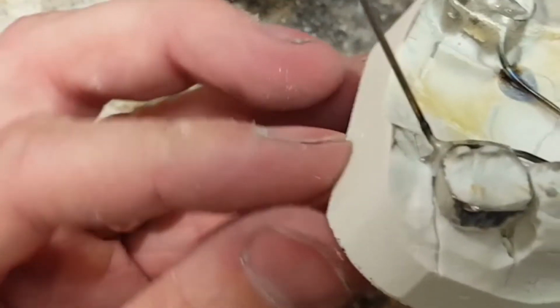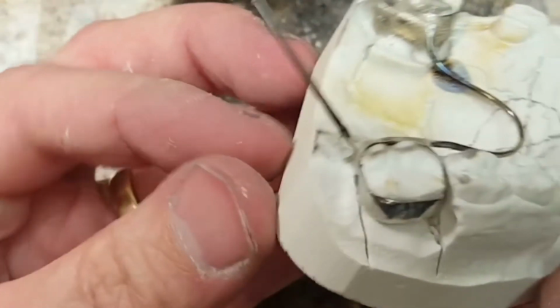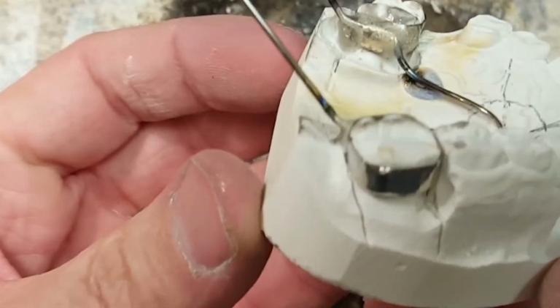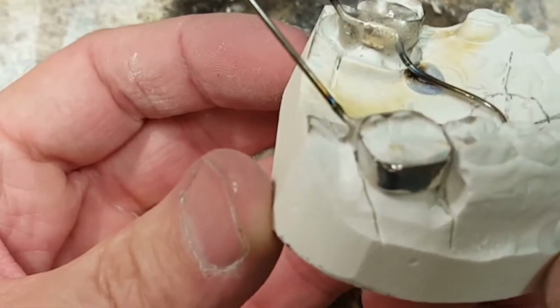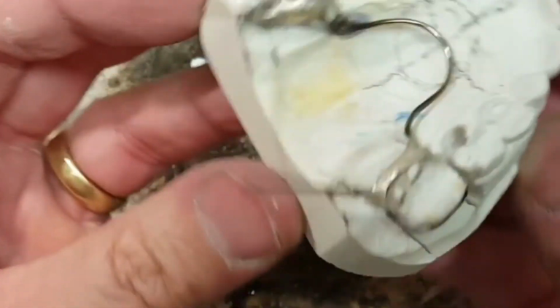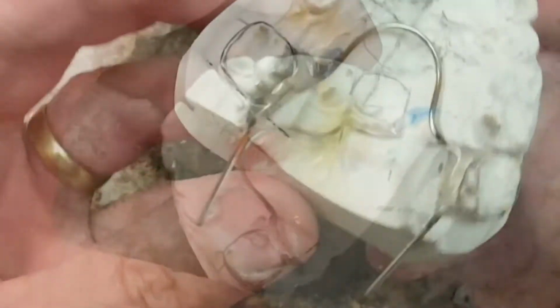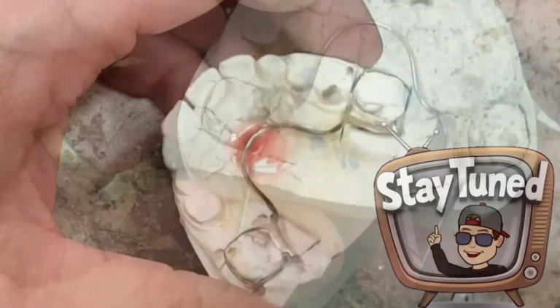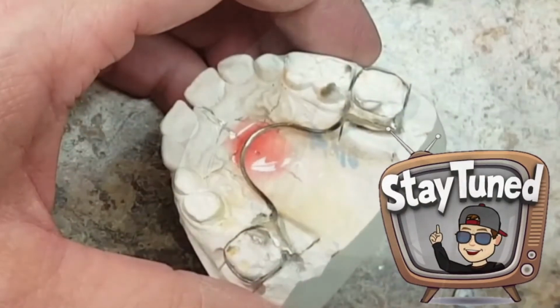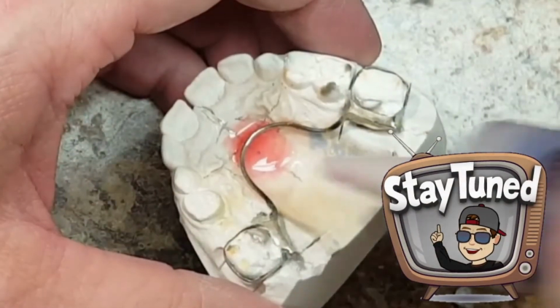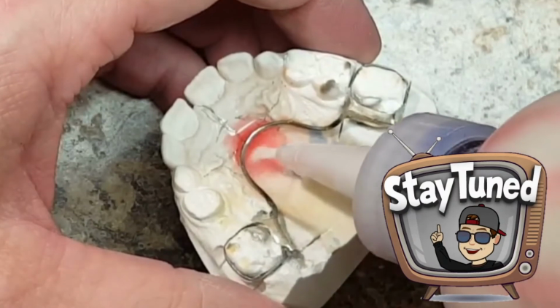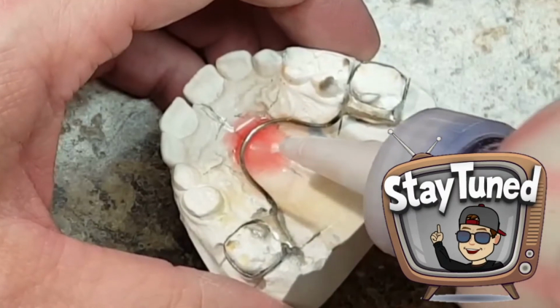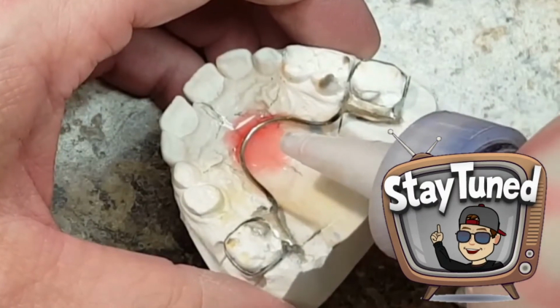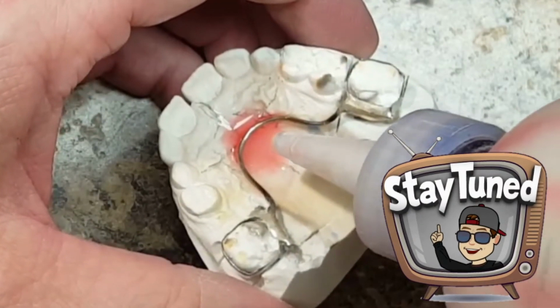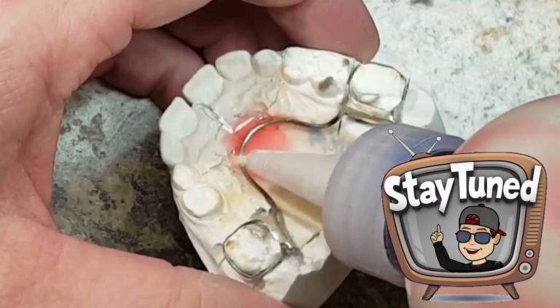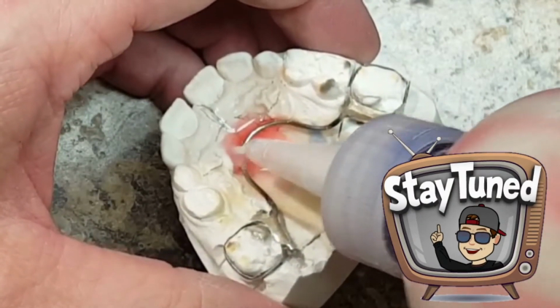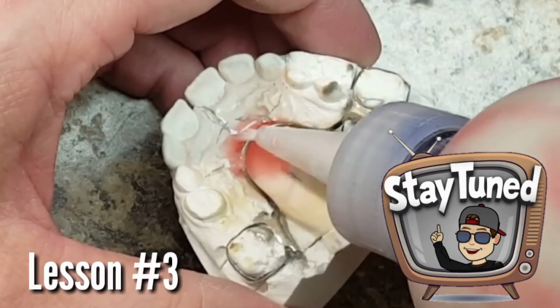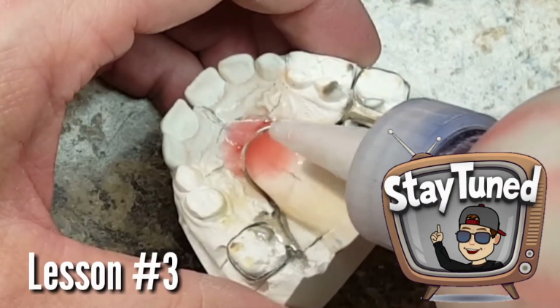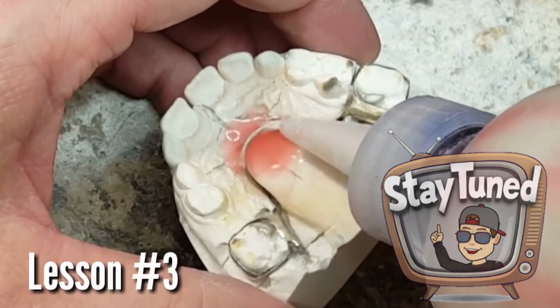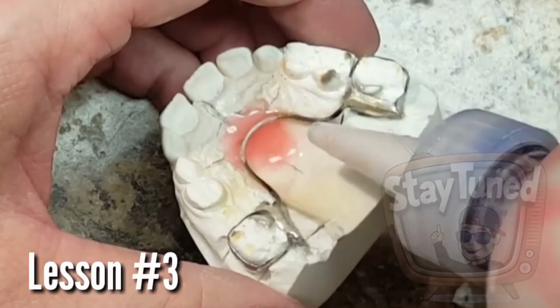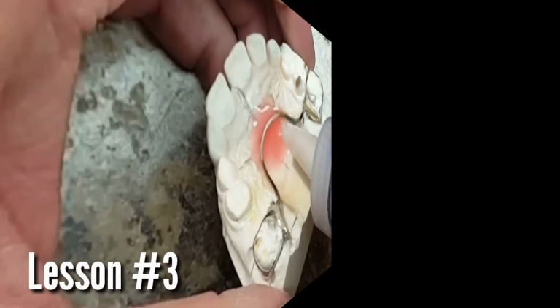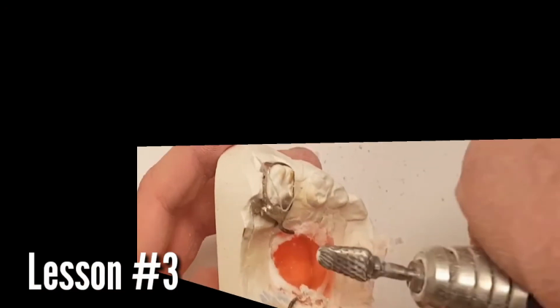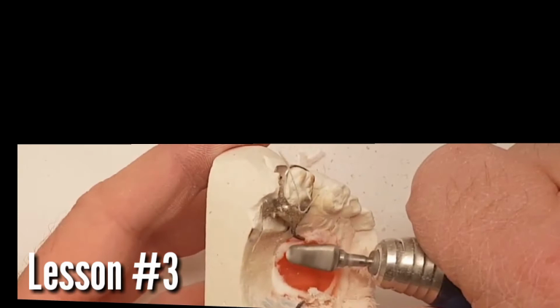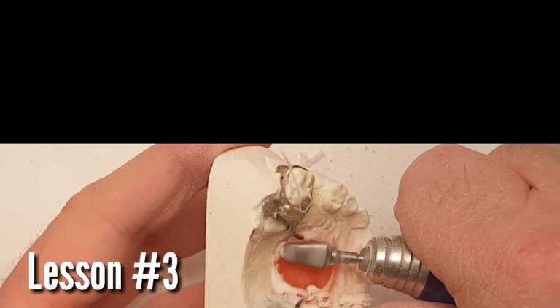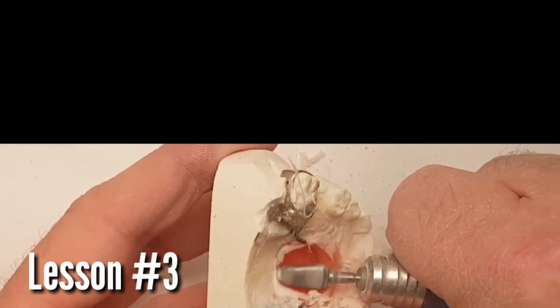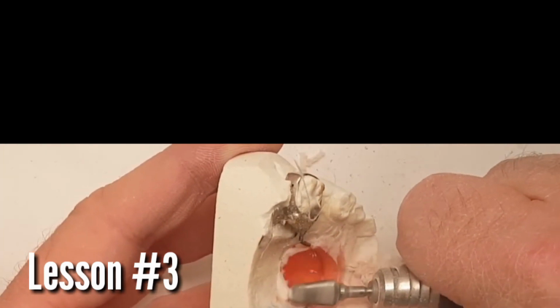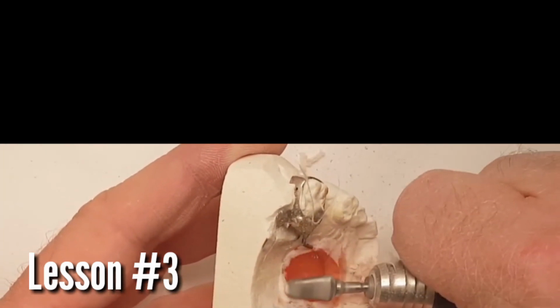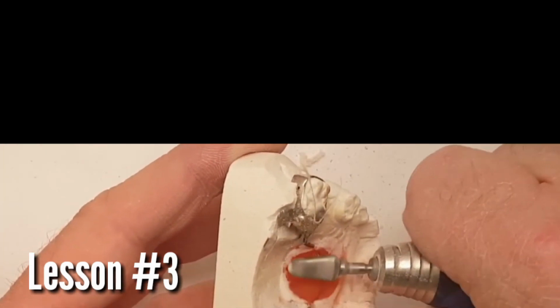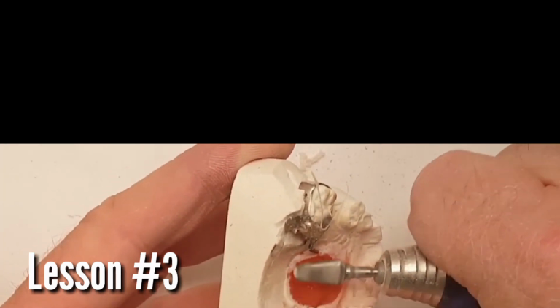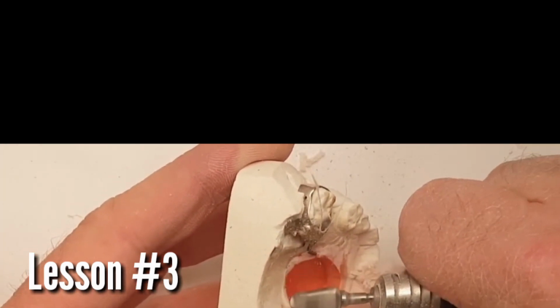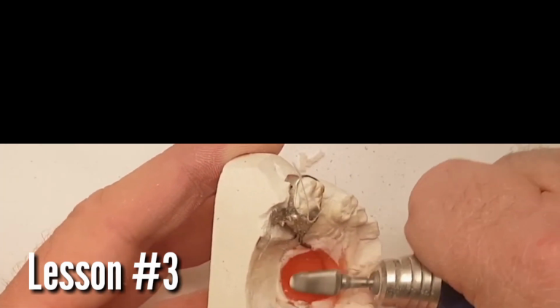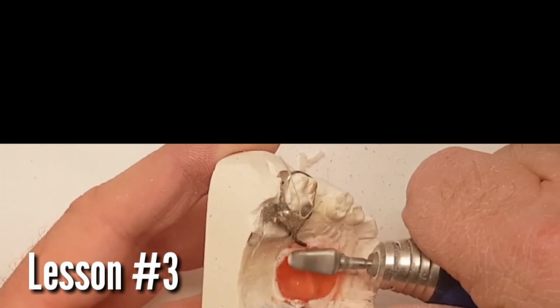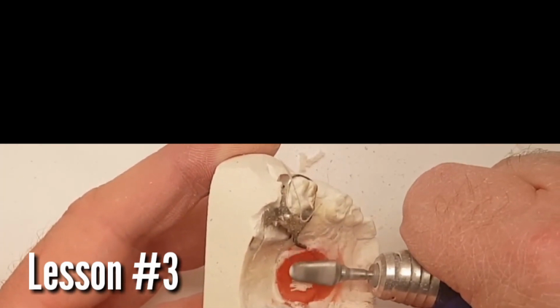Coming up in the next video will be Lesson 3 — my finishing video. How to add acrylic to the Nance button, separator acrylic, and also finishing — what burrs I use and so on.